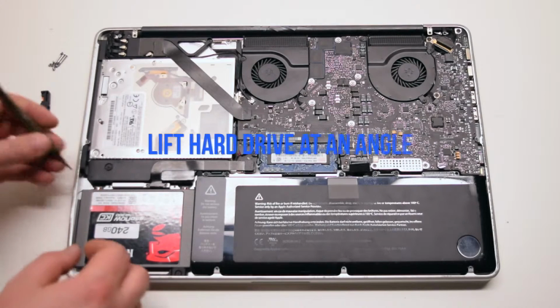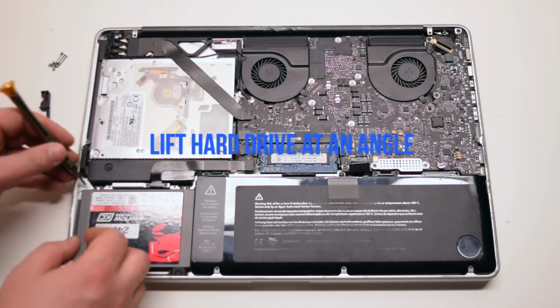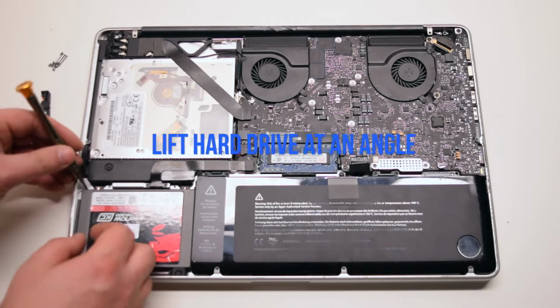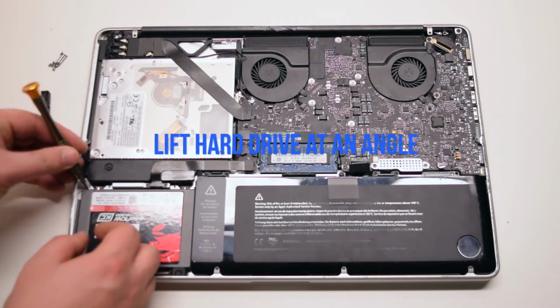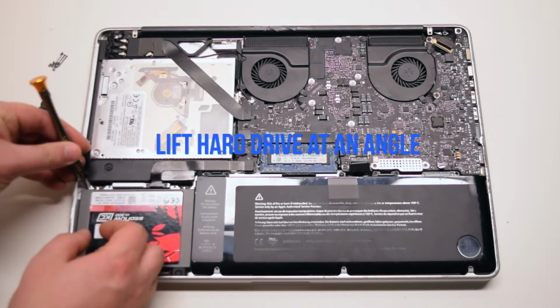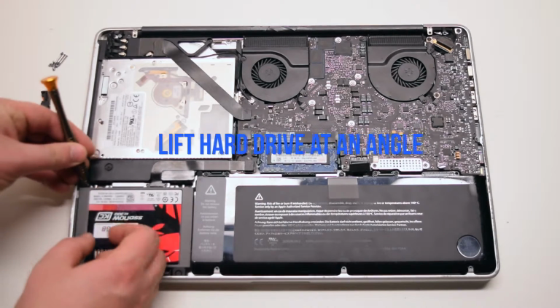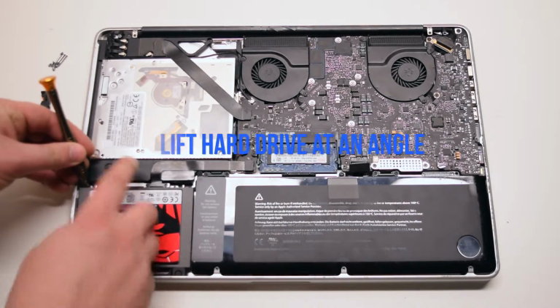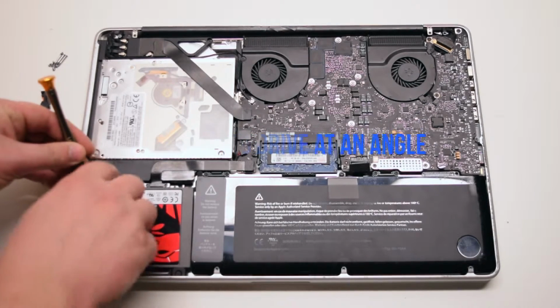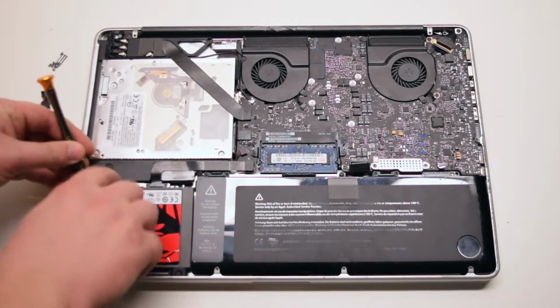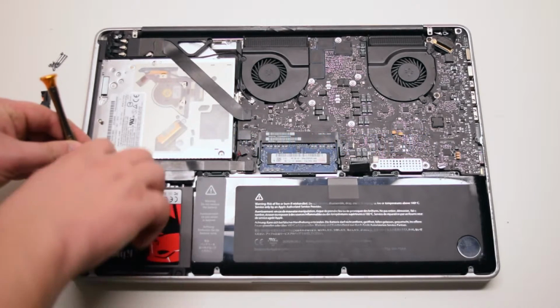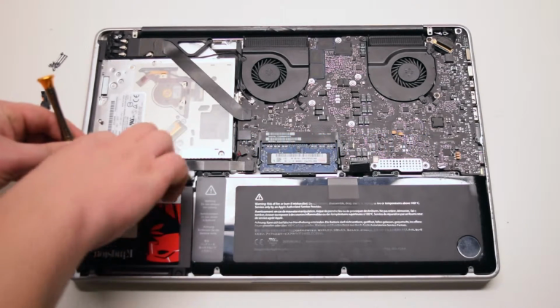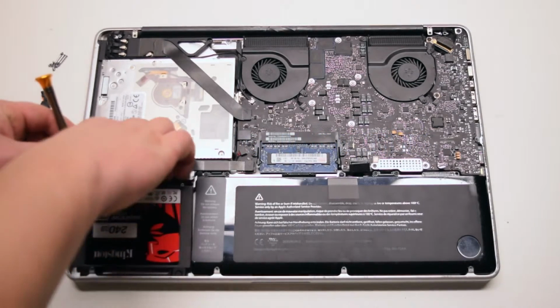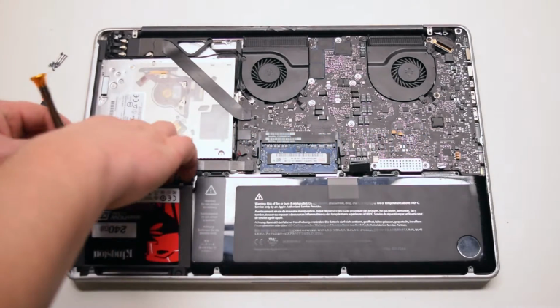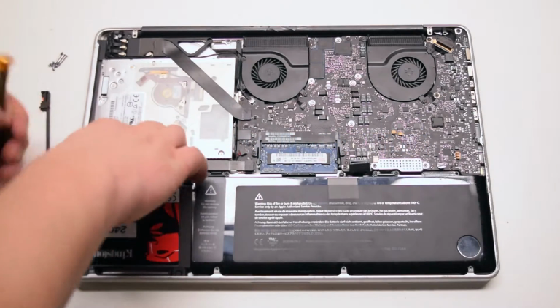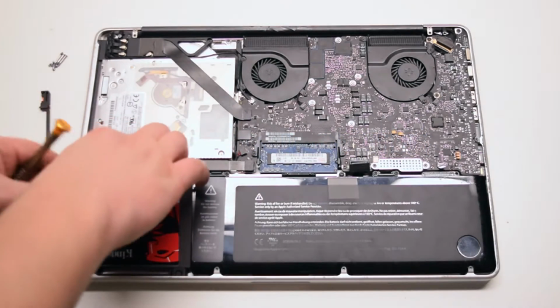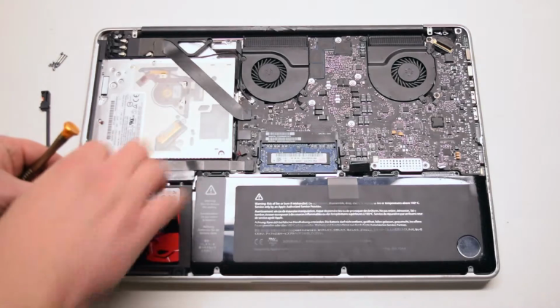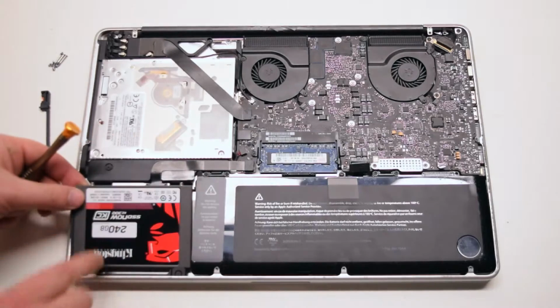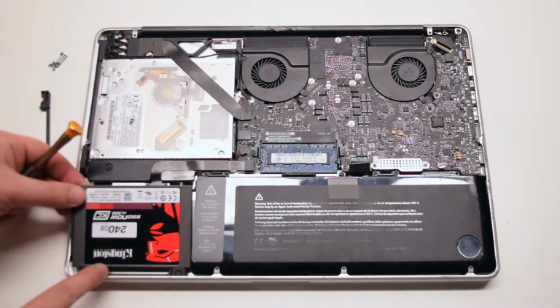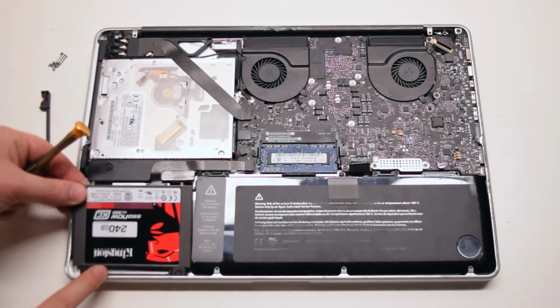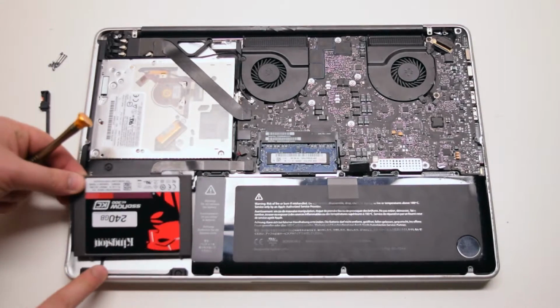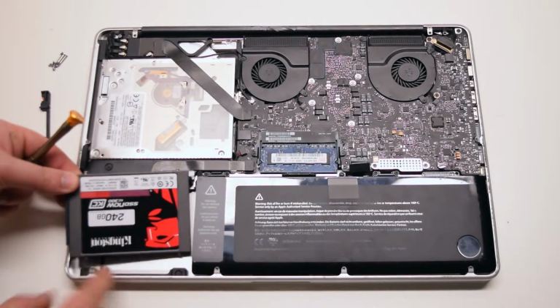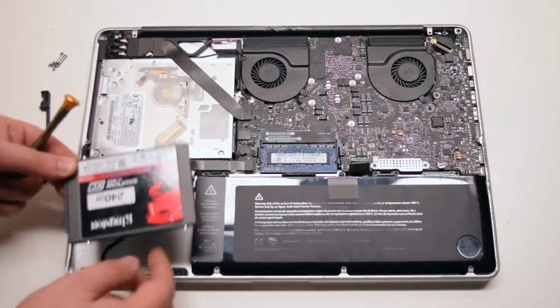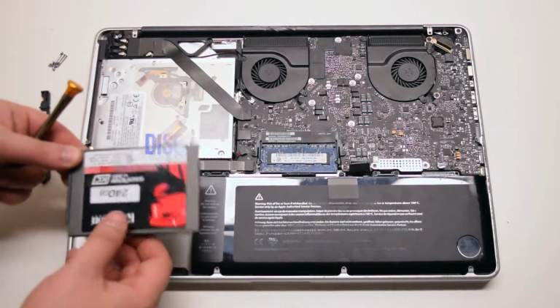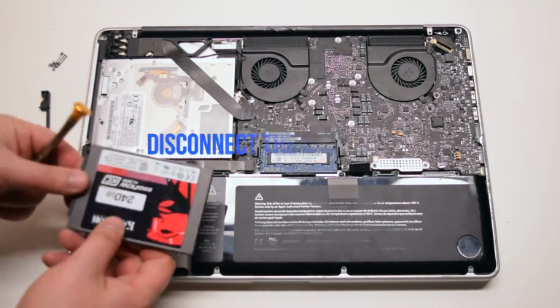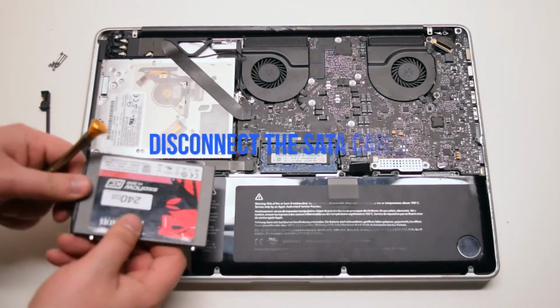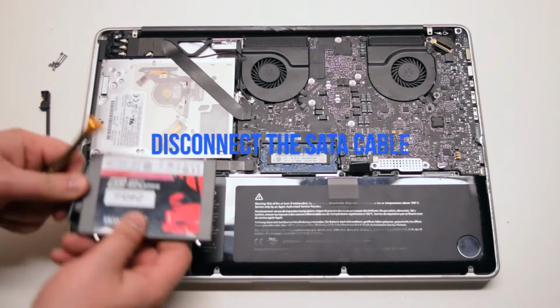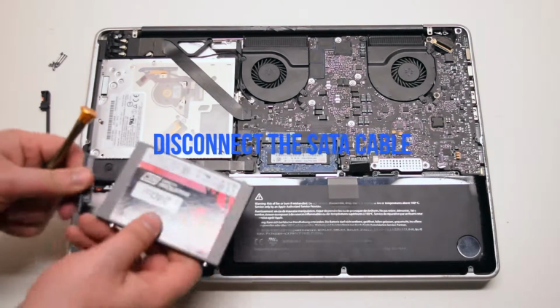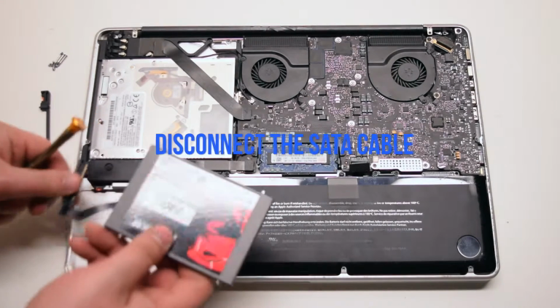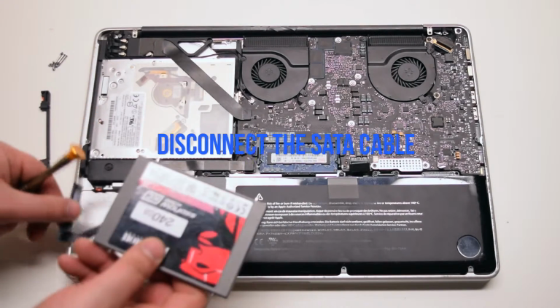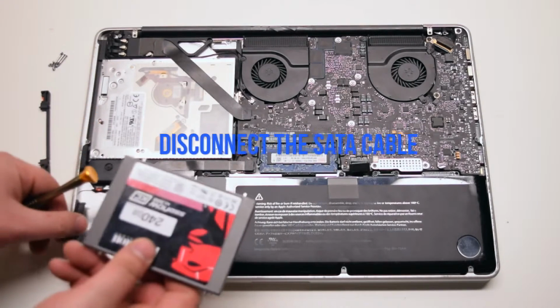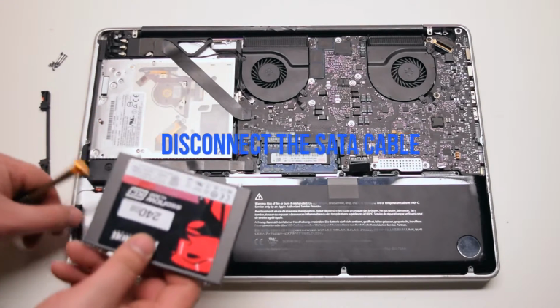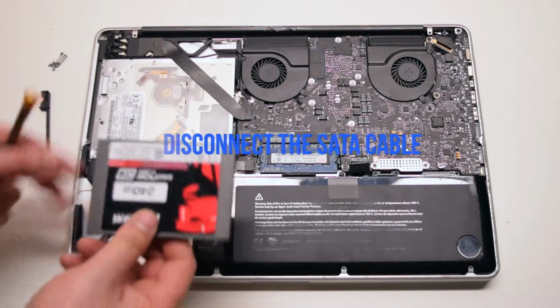Lift up the hard drive at an angle, top section first. Pull it out of the socket. Disconnect the SATA cable.